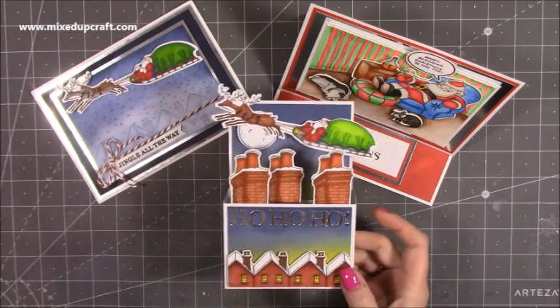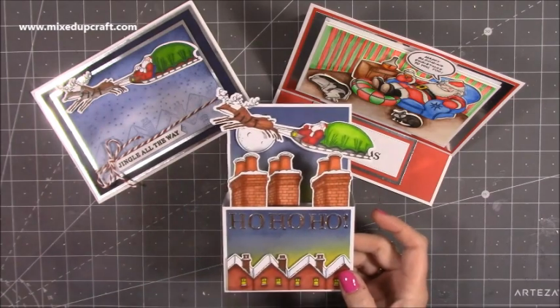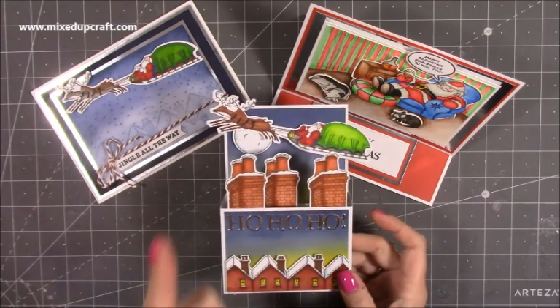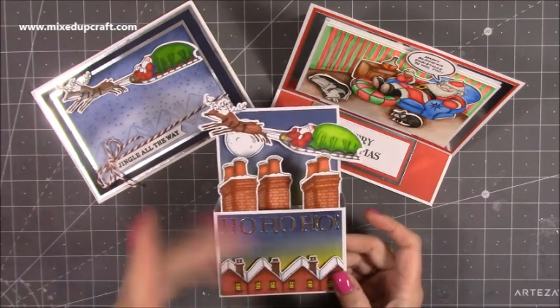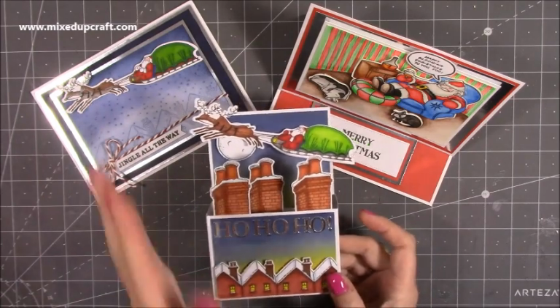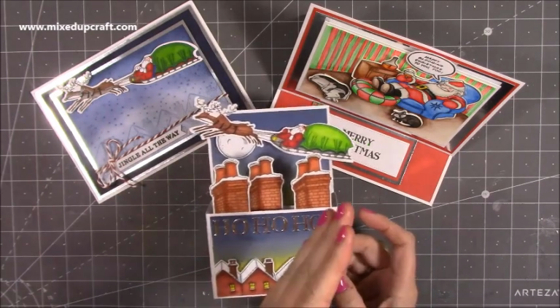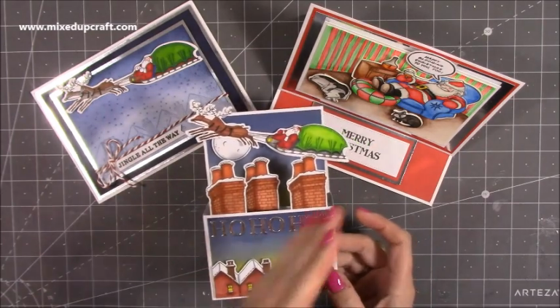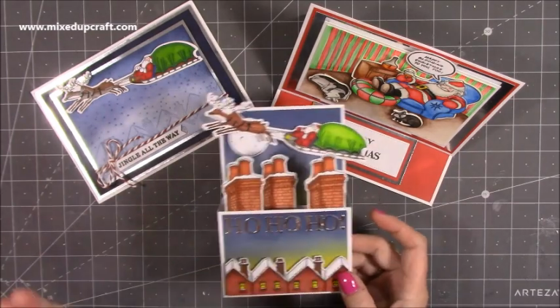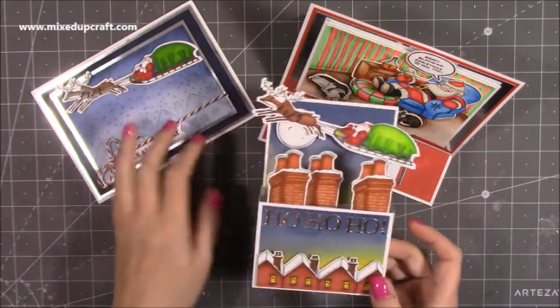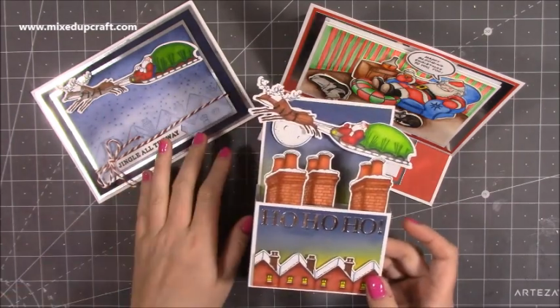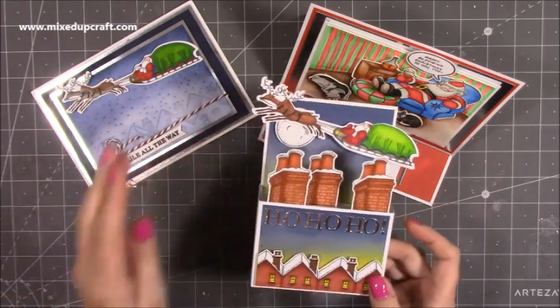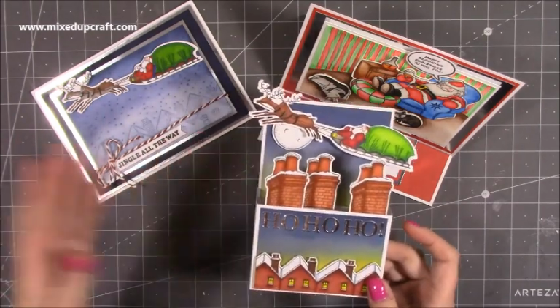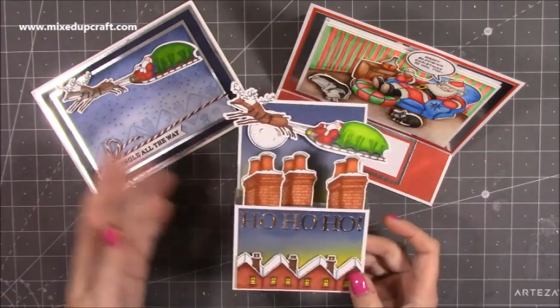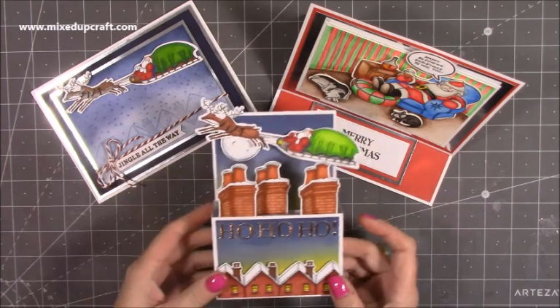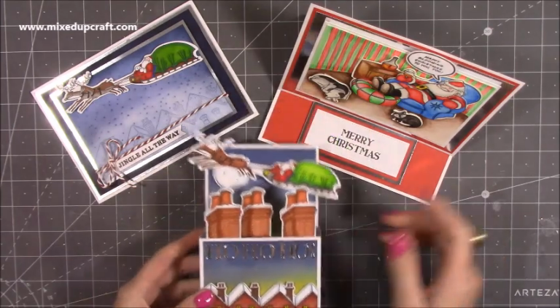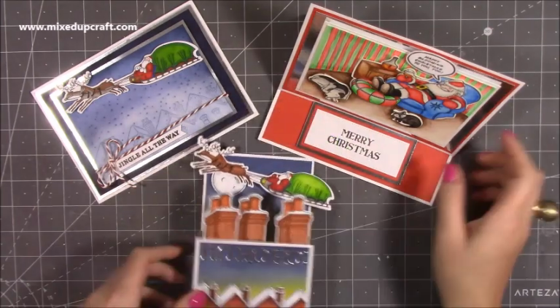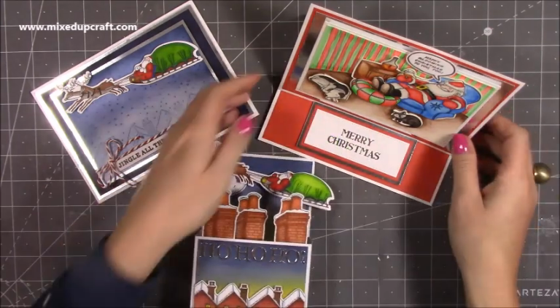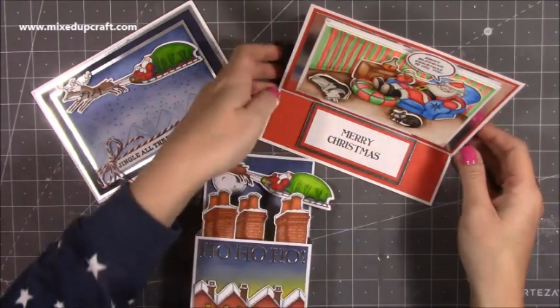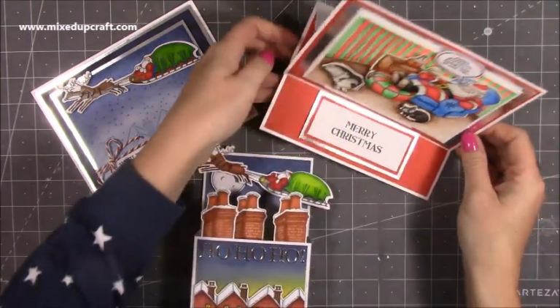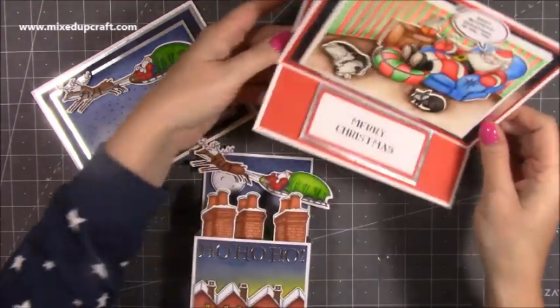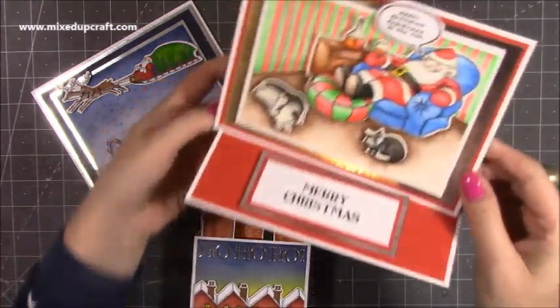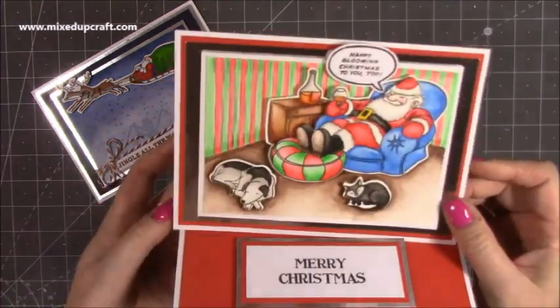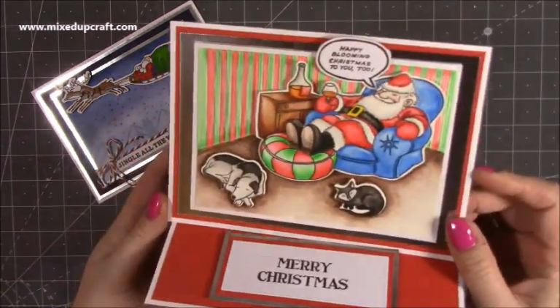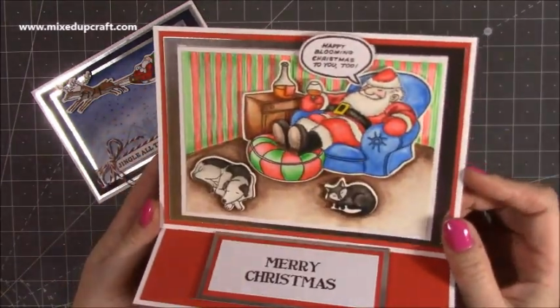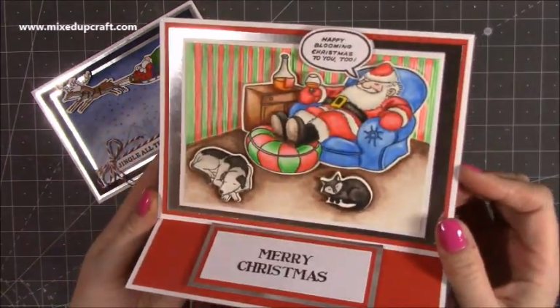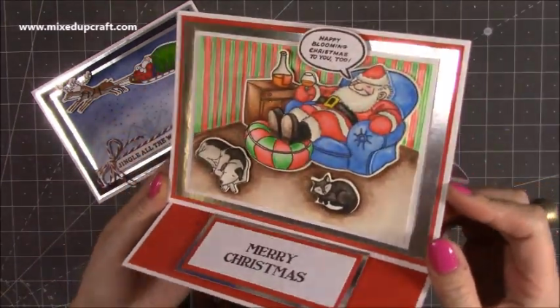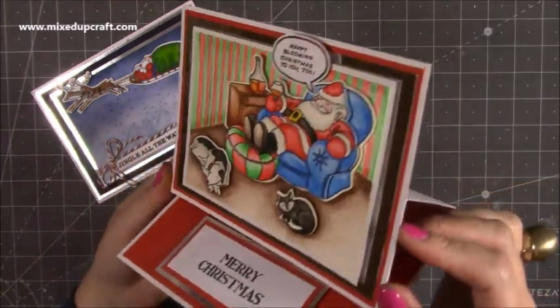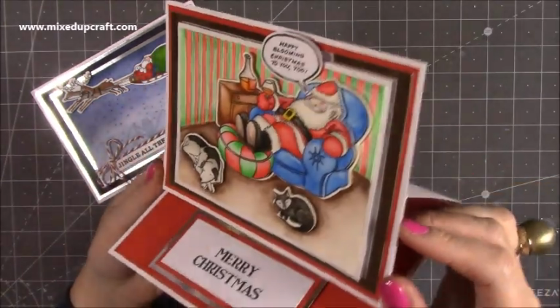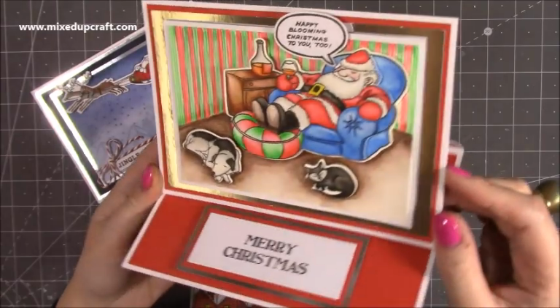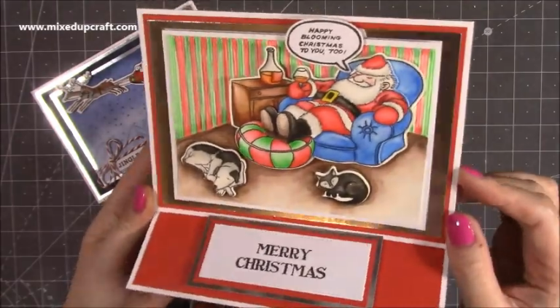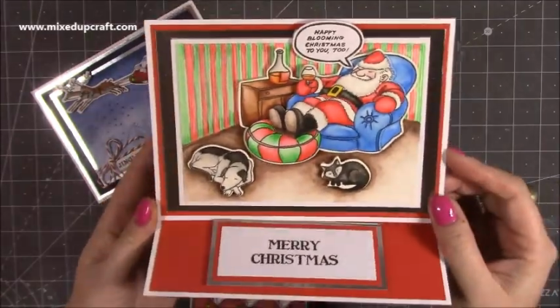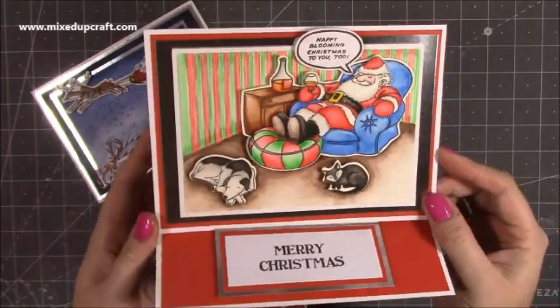That tutorial is going to come back to back because there's another special card and I'm going to show you how to make that one. These two here — this is just an easel card, so it's pretty straightforward. Lots of you know how to do that, so I don't need to show you the tutorial of this one separately.